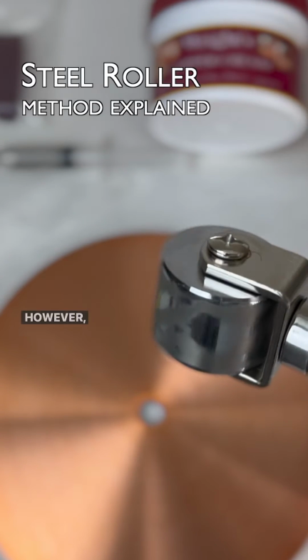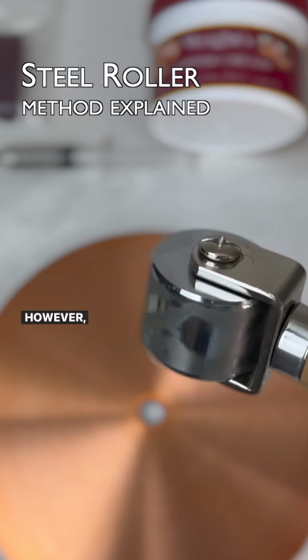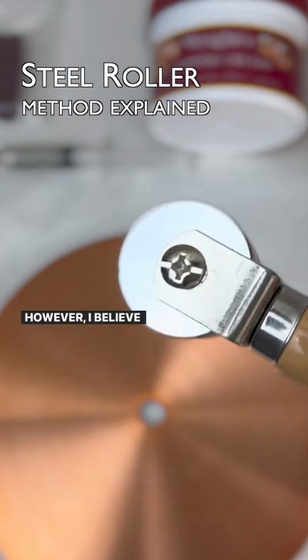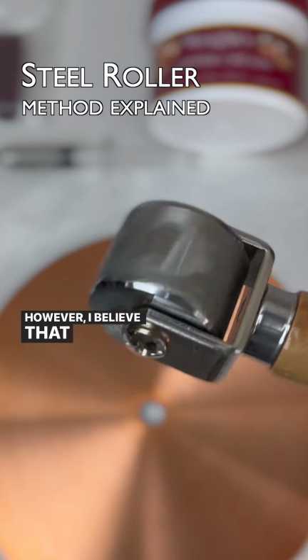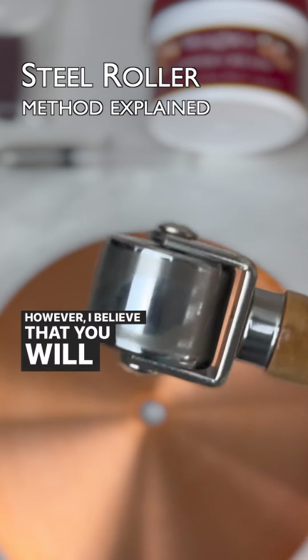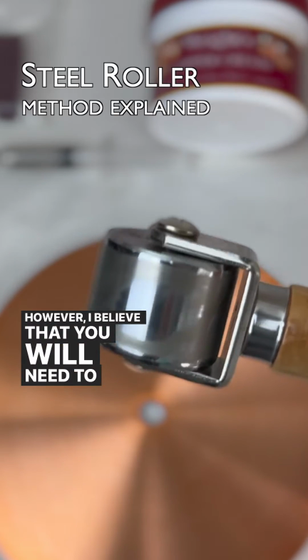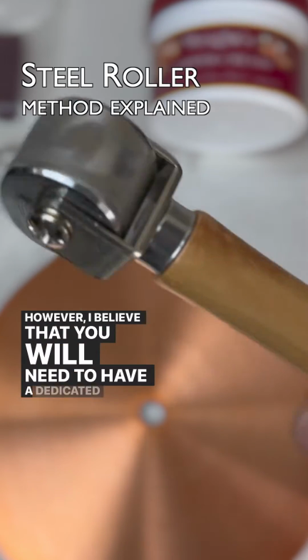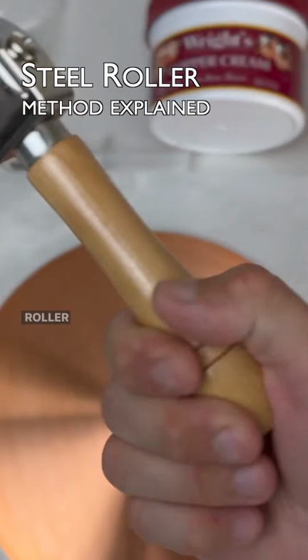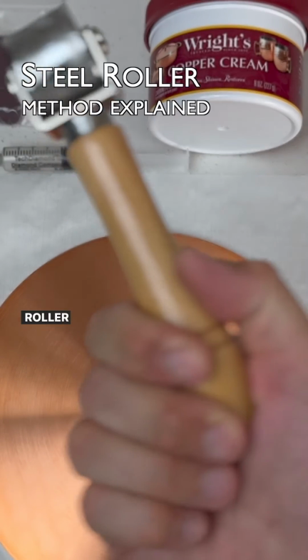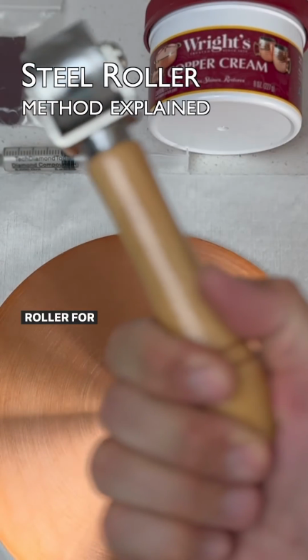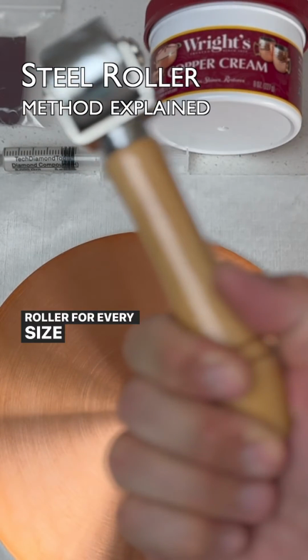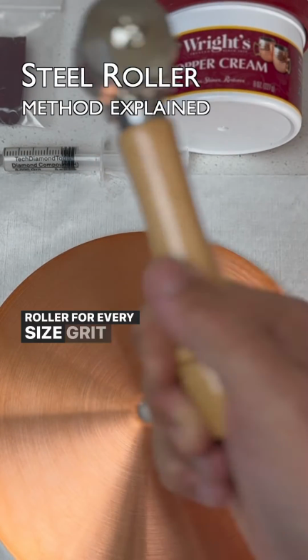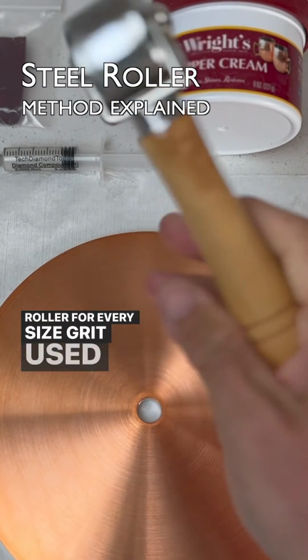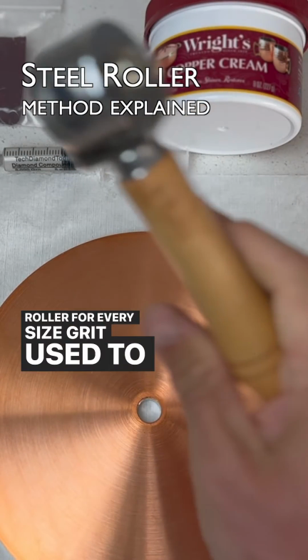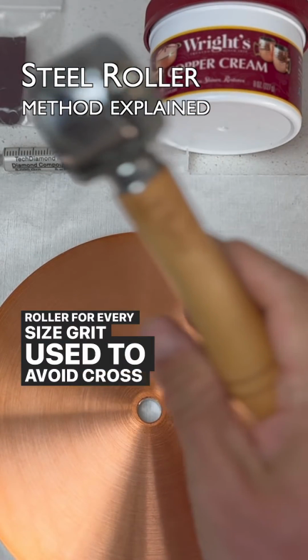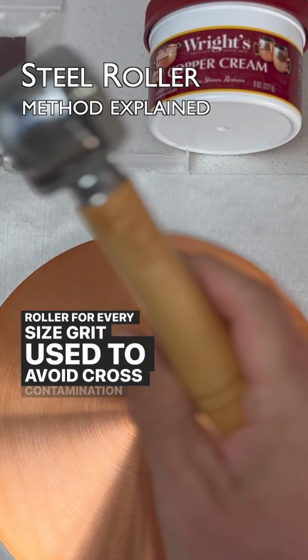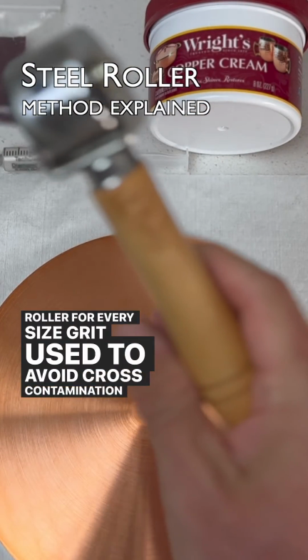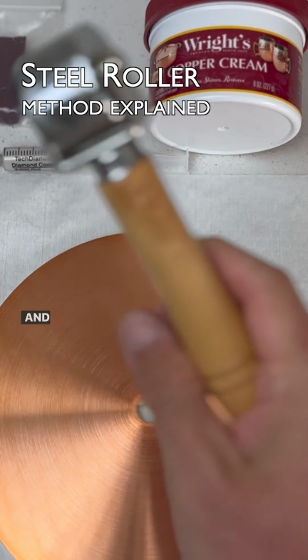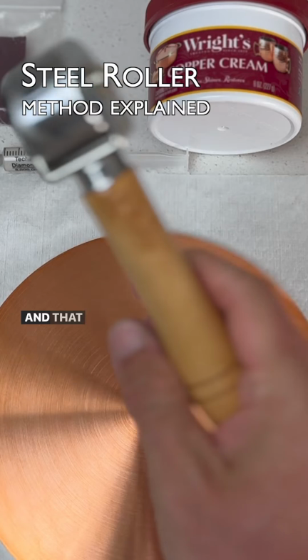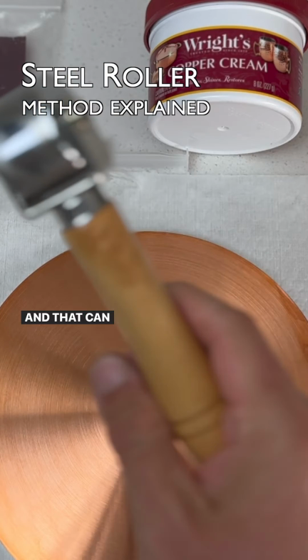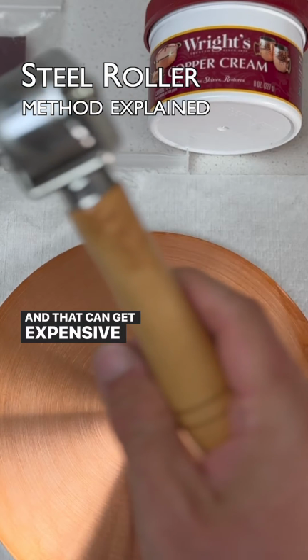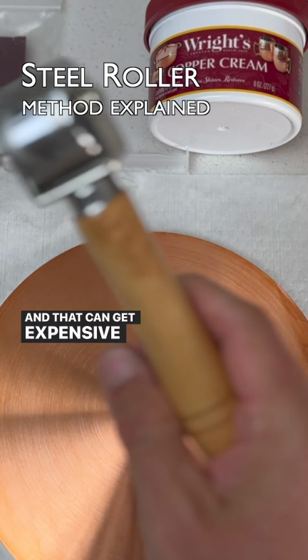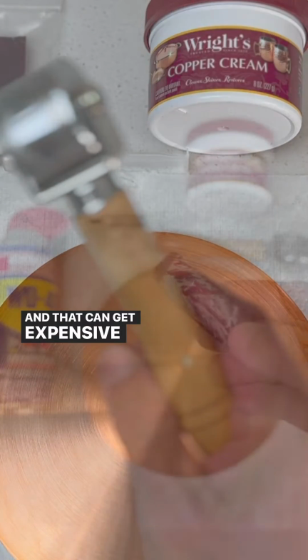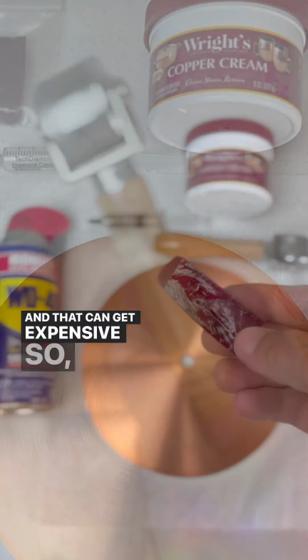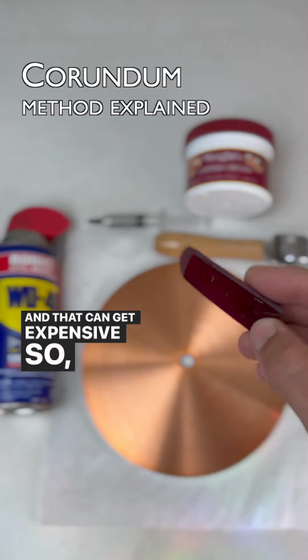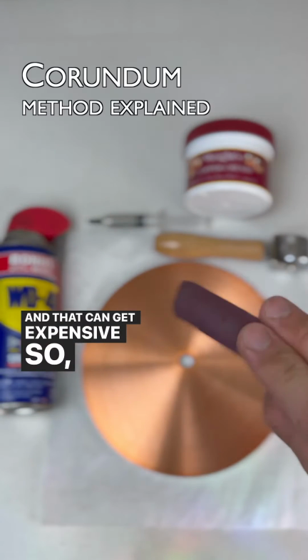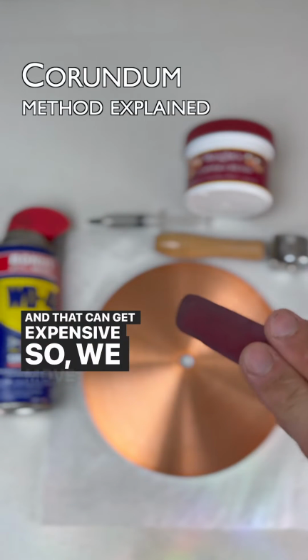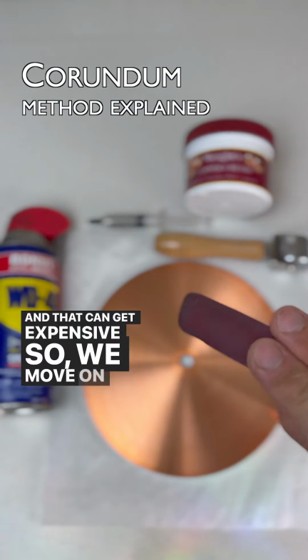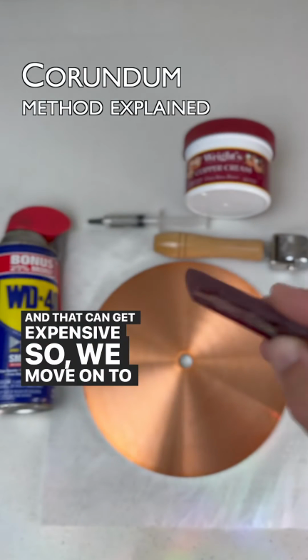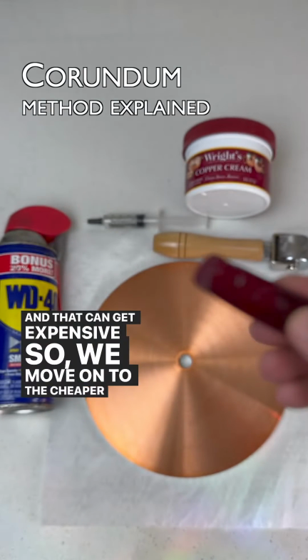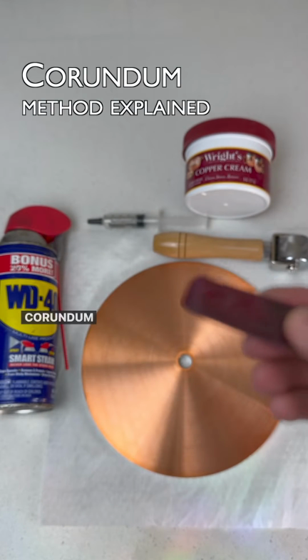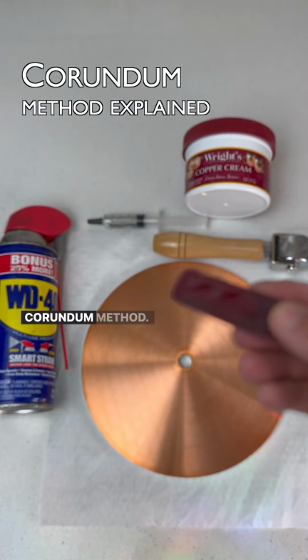However, I believe that you will need to have a dedicated roller for every size grit used to avoid cross-contamination, and that can get expensive quickly. So we move on to the cheaper corundum method.